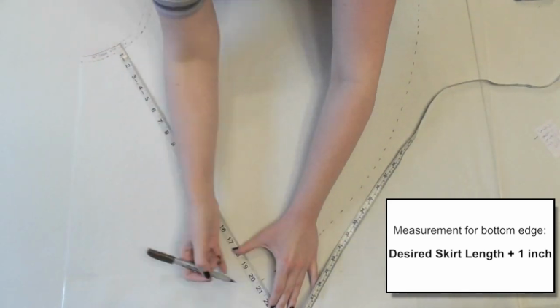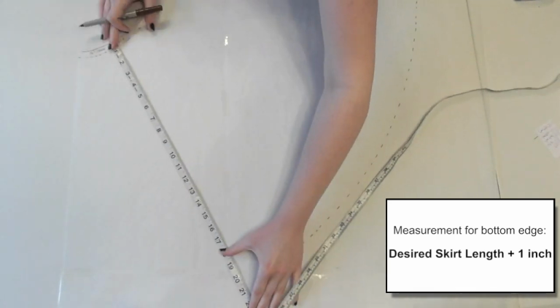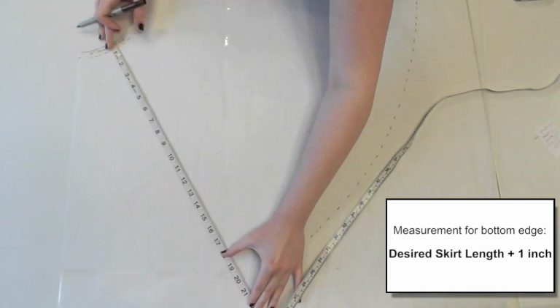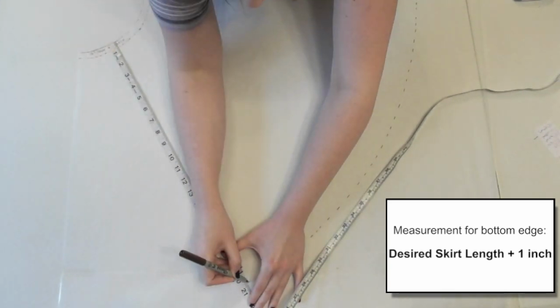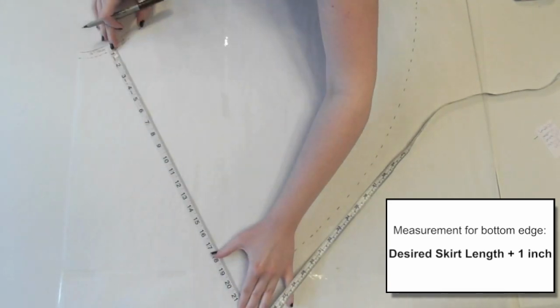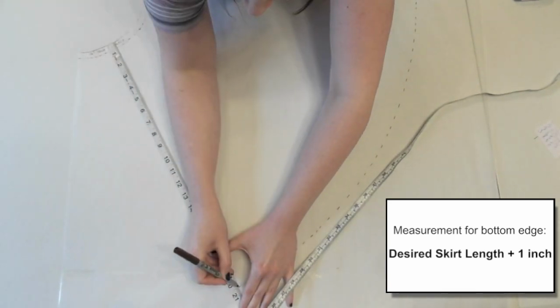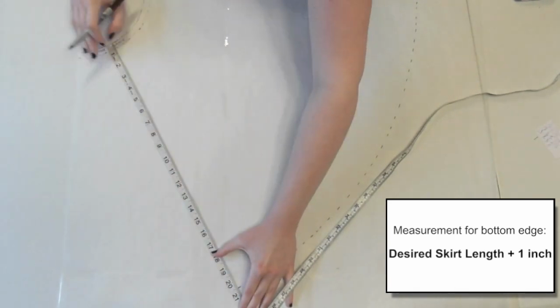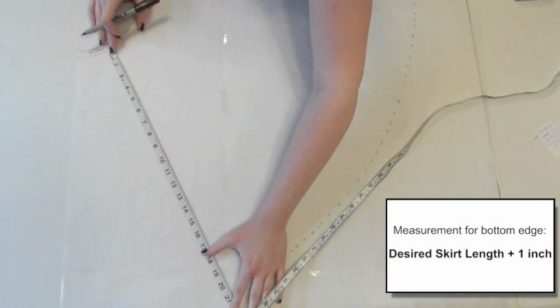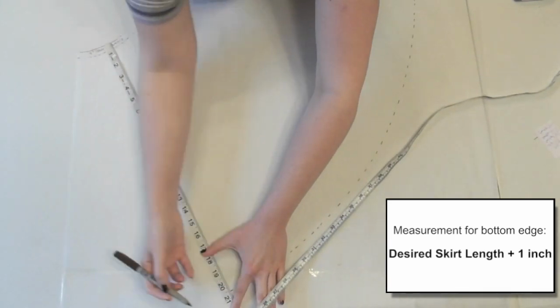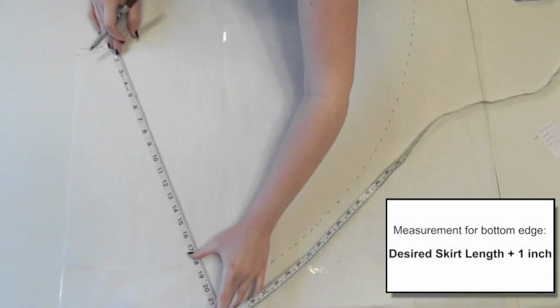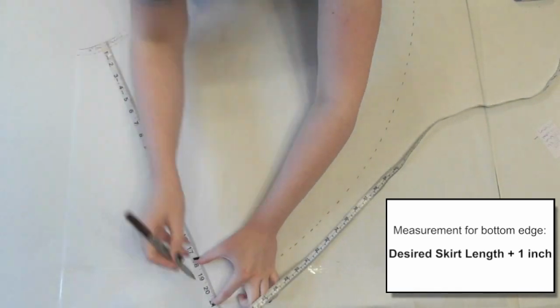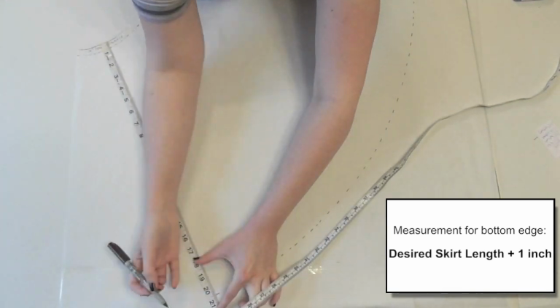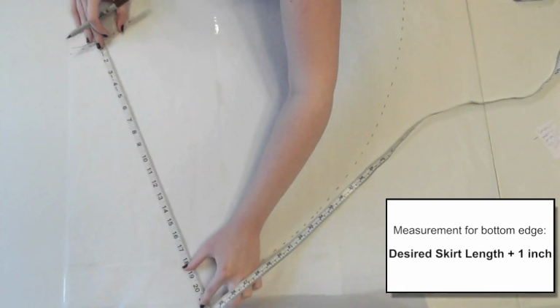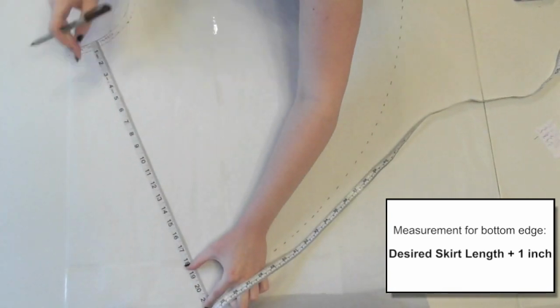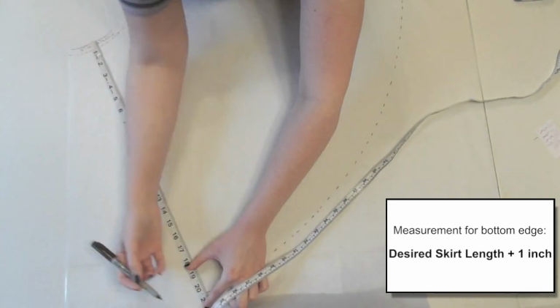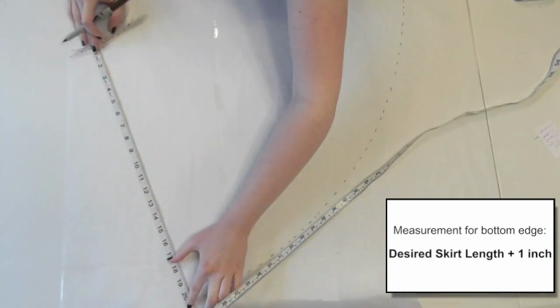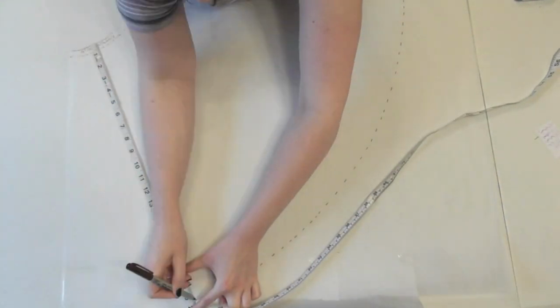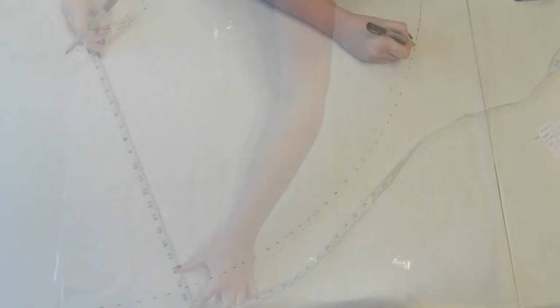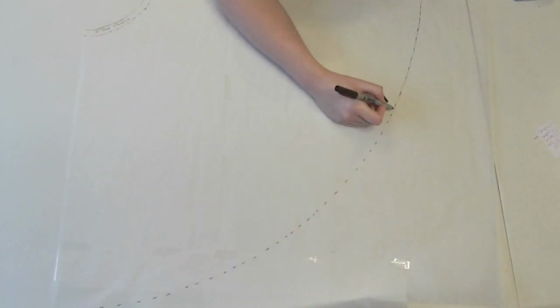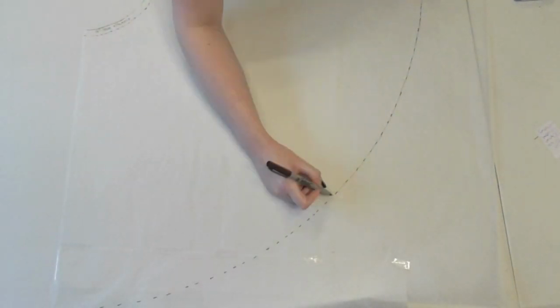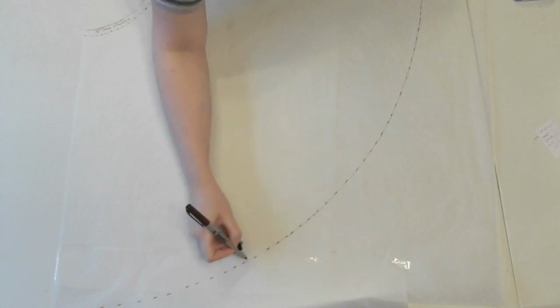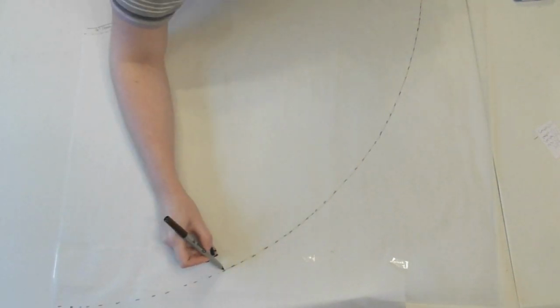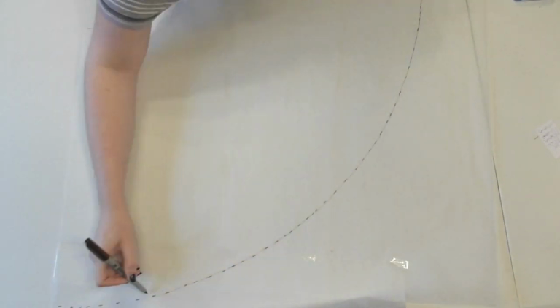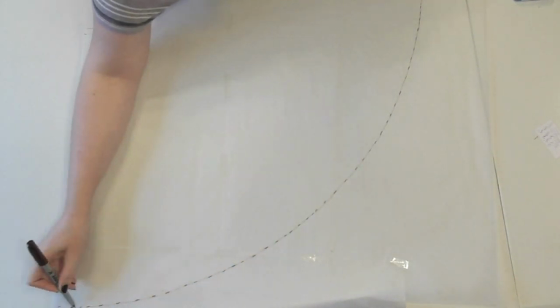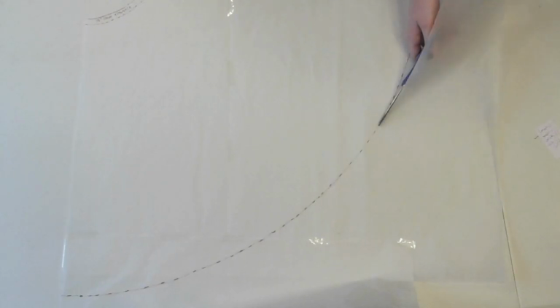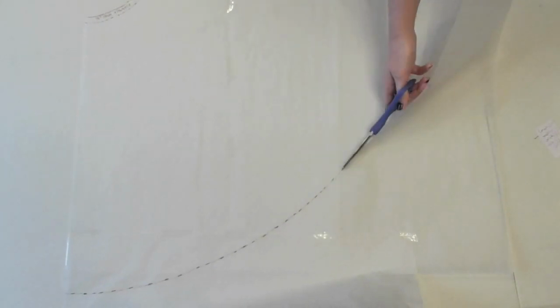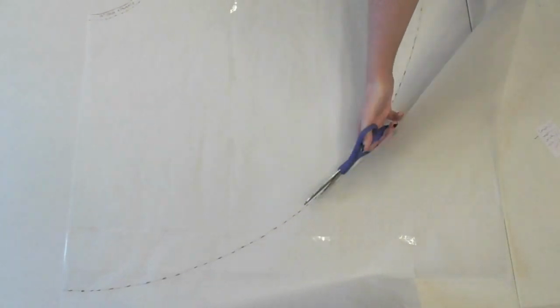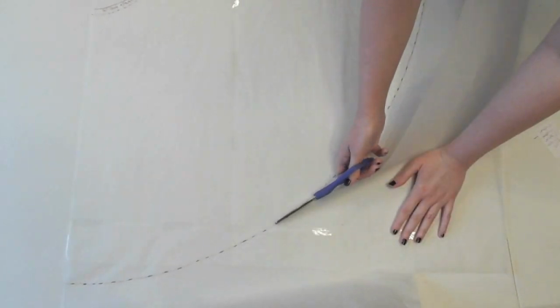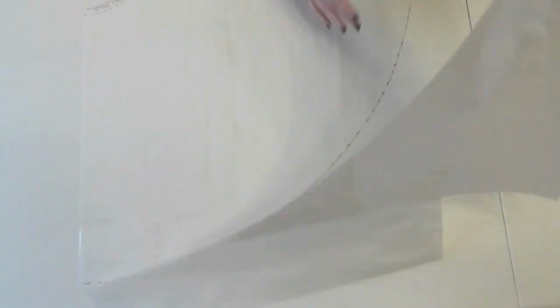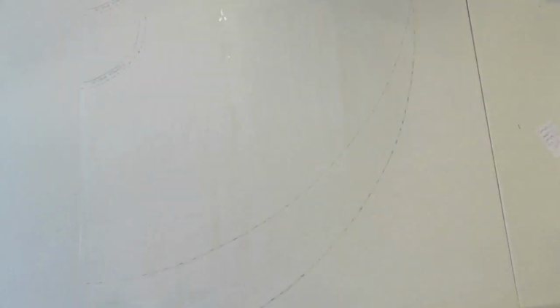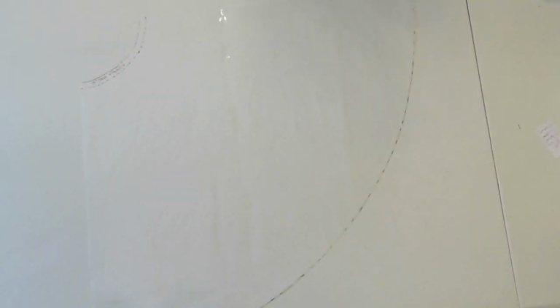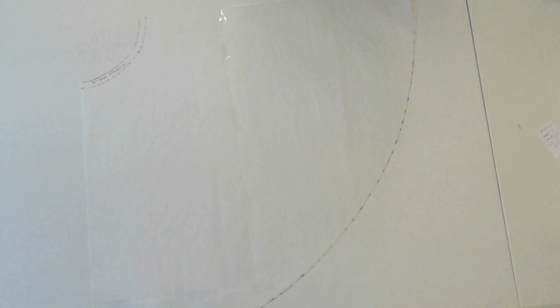Since I want my skirt to be 19 and a half inches long, I'm marking at 20 and a half inches — that extra inch is for seam and hem allowance. Connect the marks and cut along the line, and now you have your very own custom circle skirt pattern.